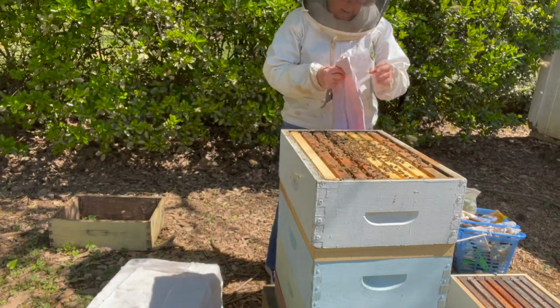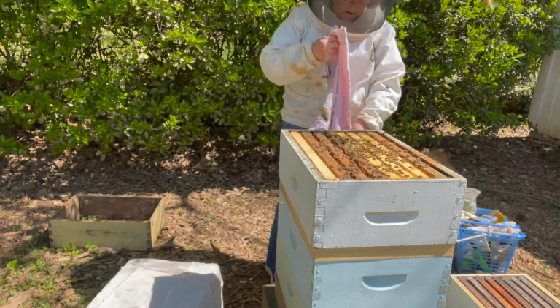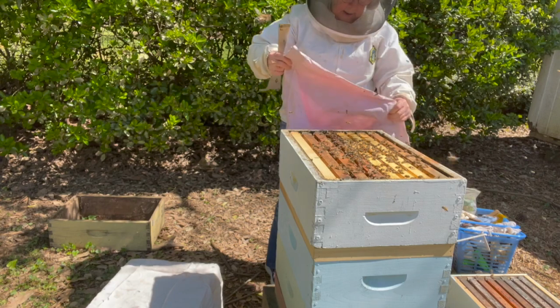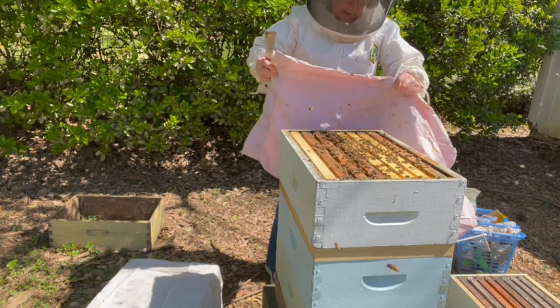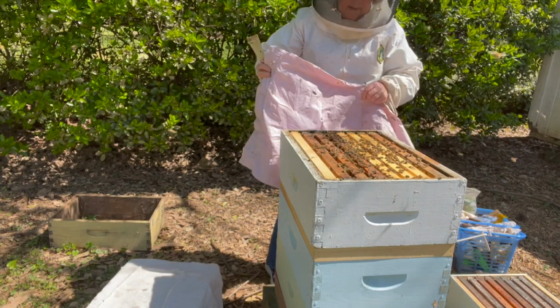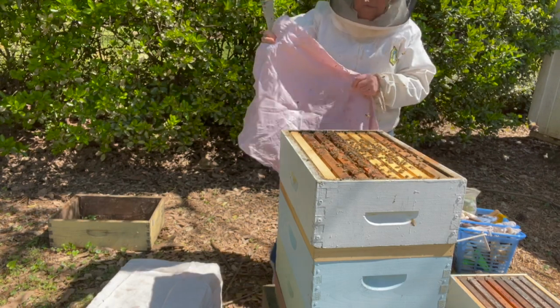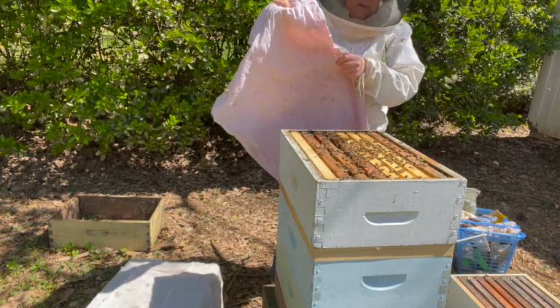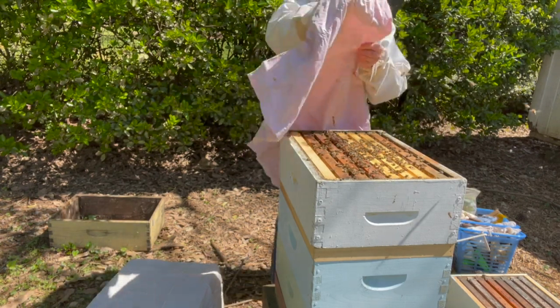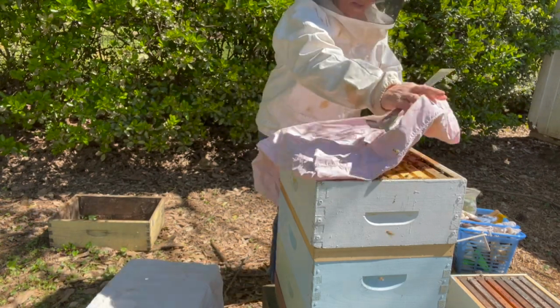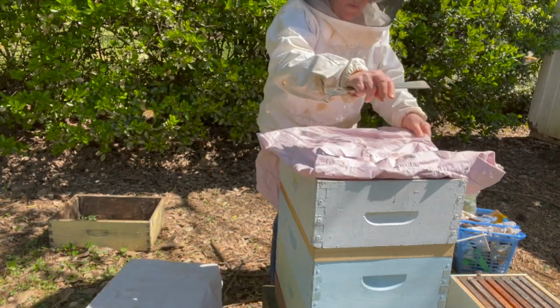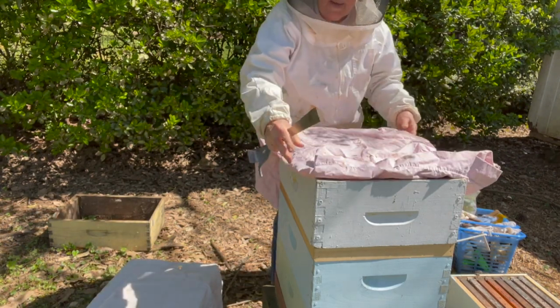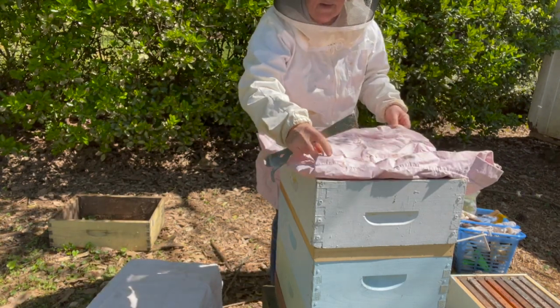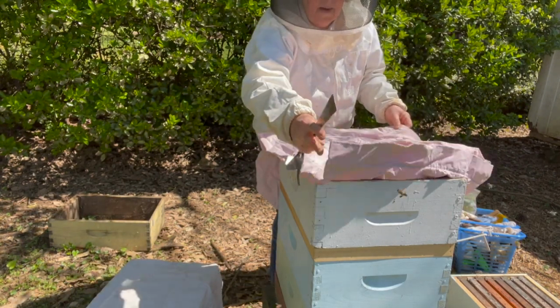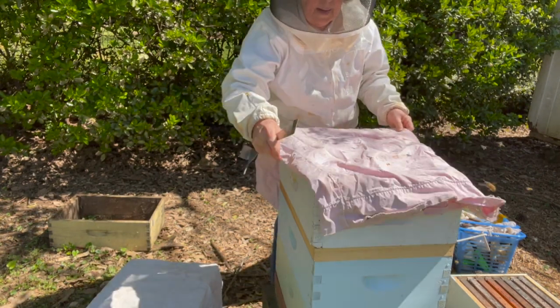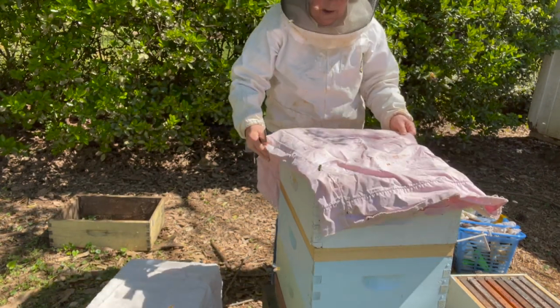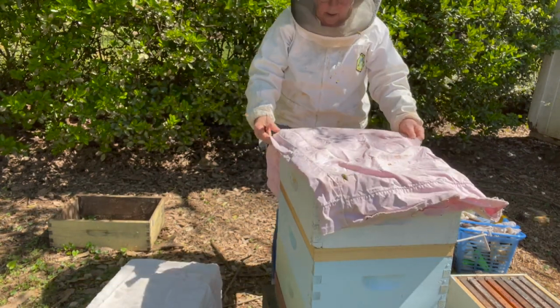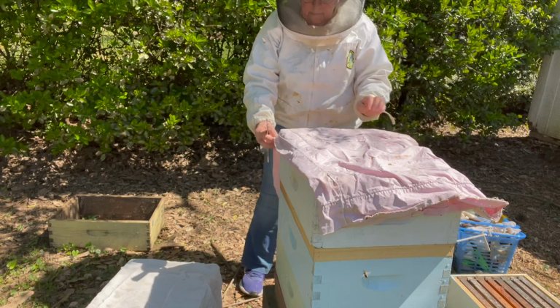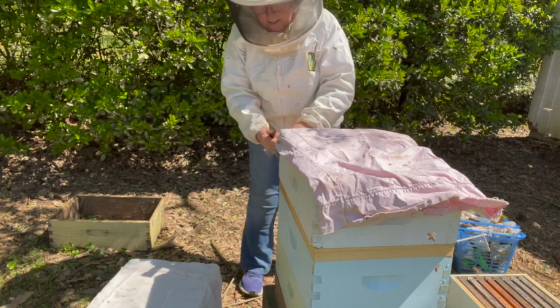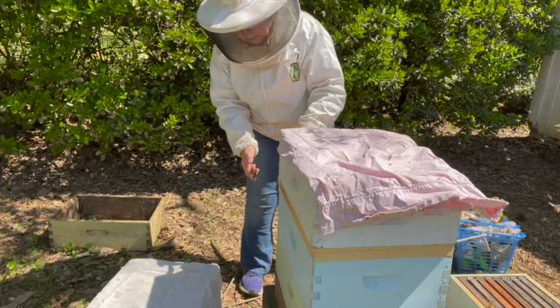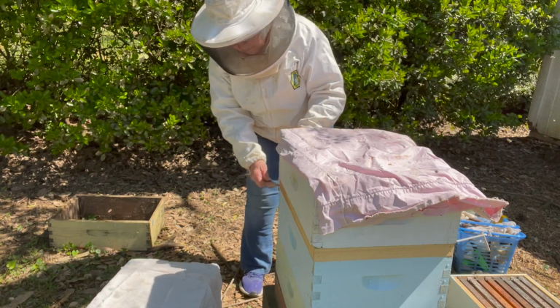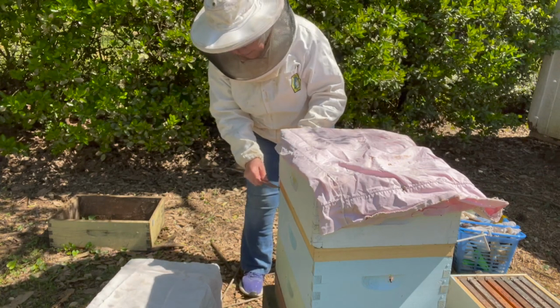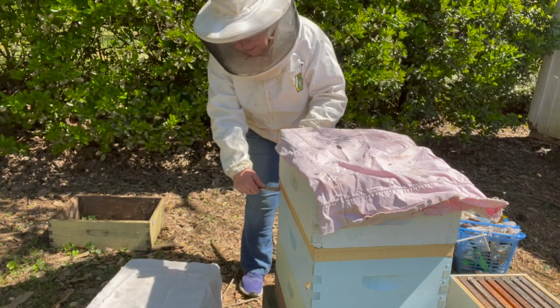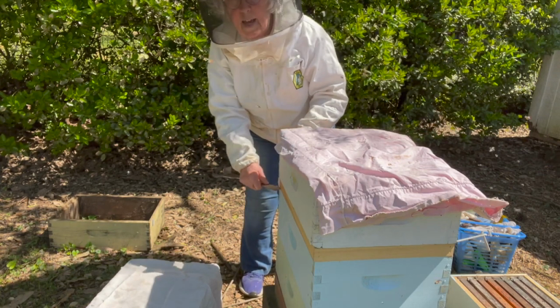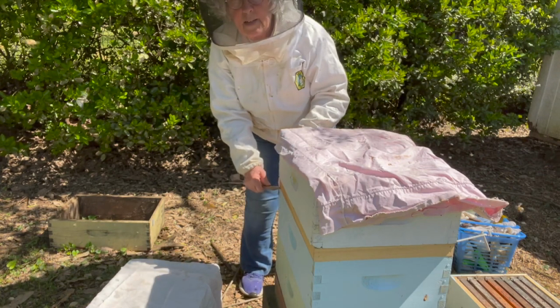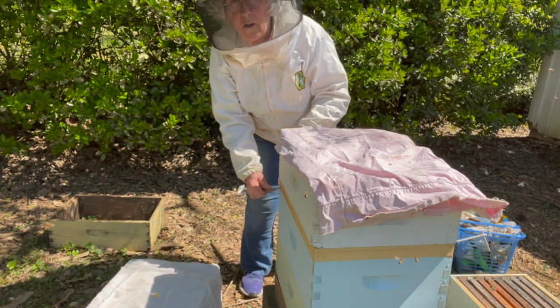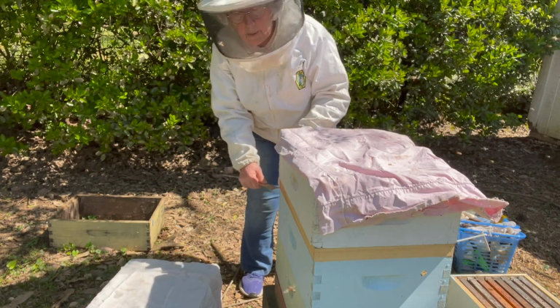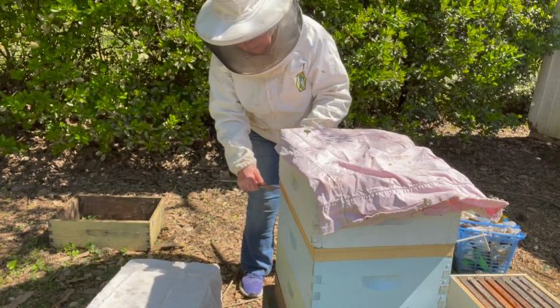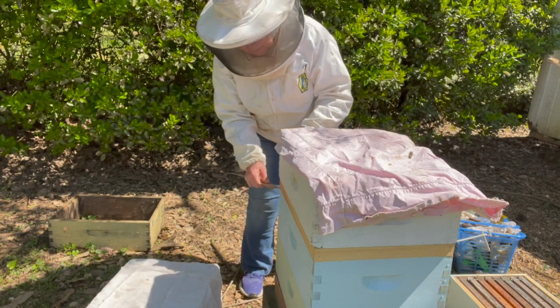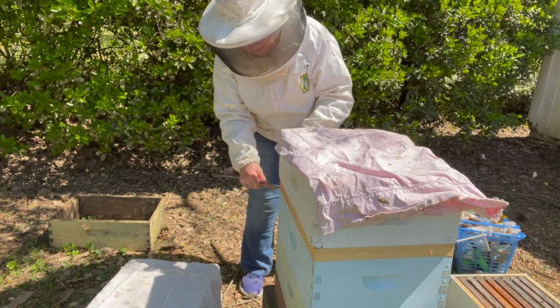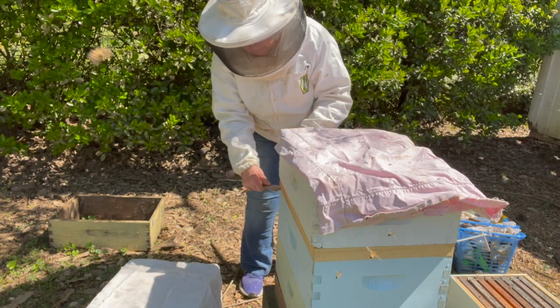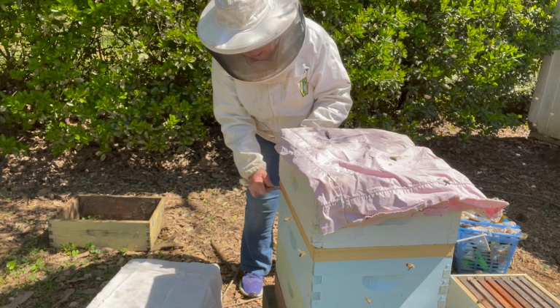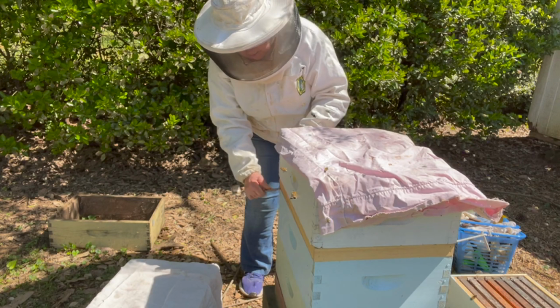A hive drape can also be a pillowcase. Pillowcase fabric is also tightly woven just like flour sacking, and one of the ideal things about a pillowcase is it's just the right size to fit over a hive box.